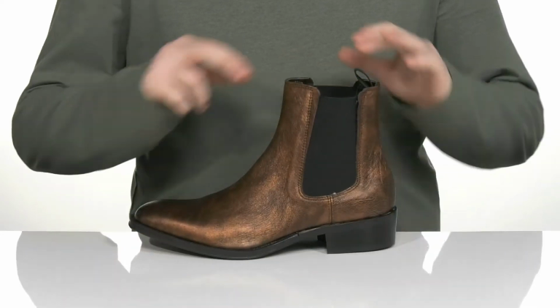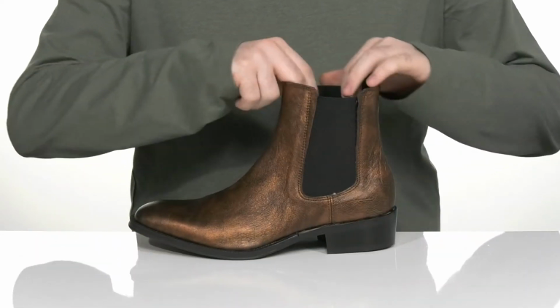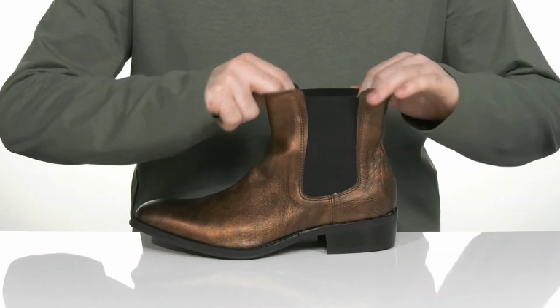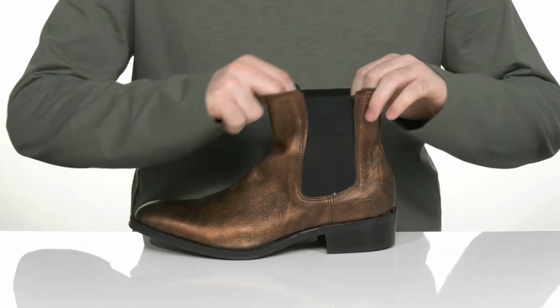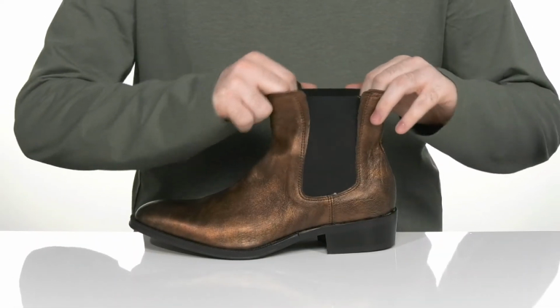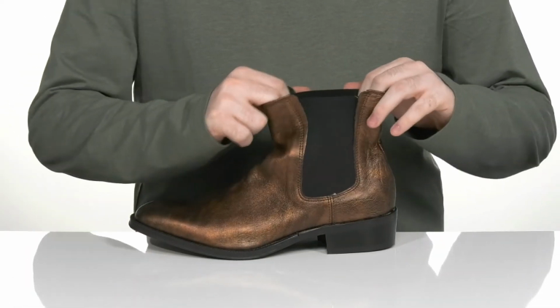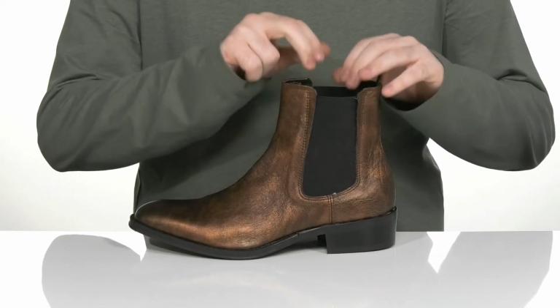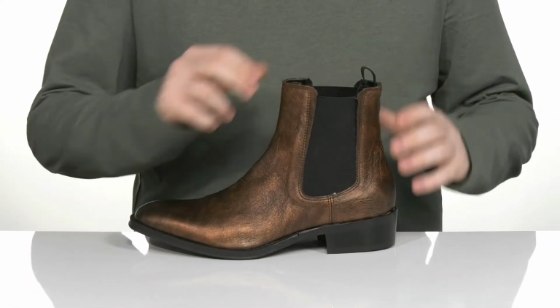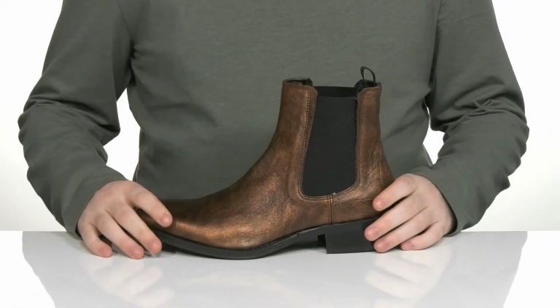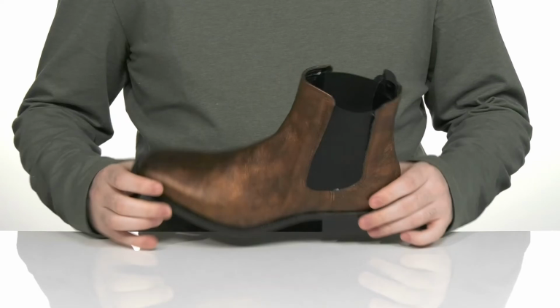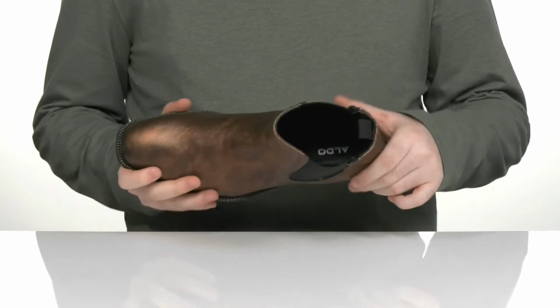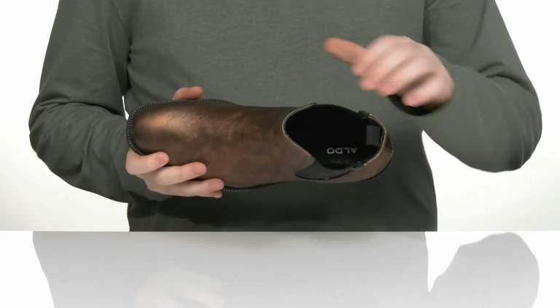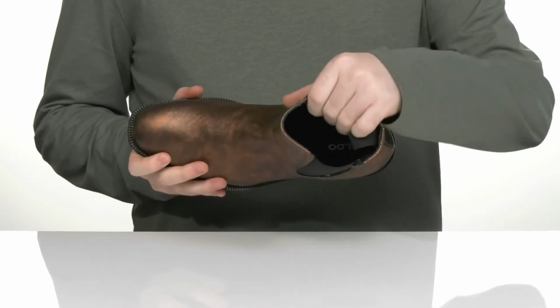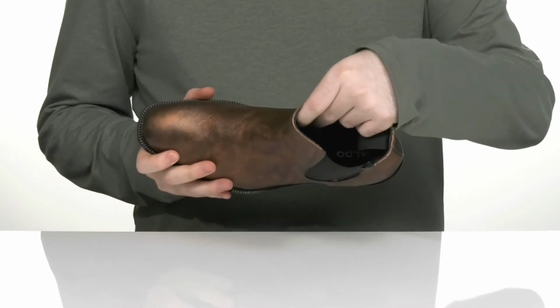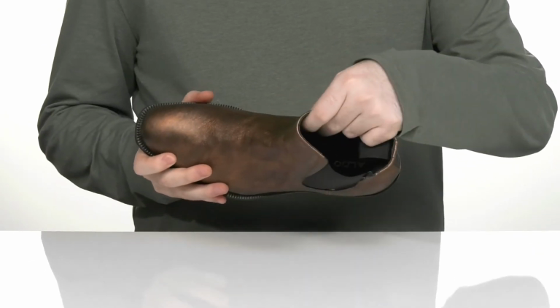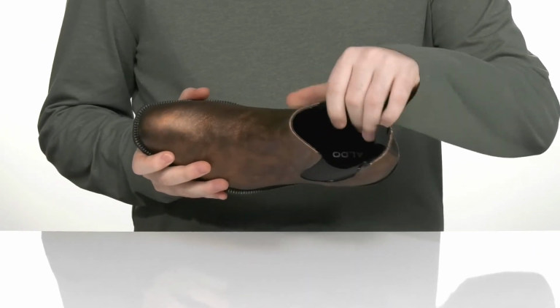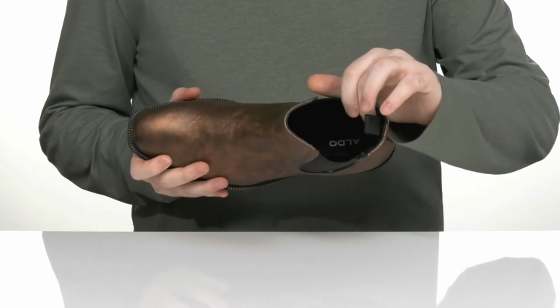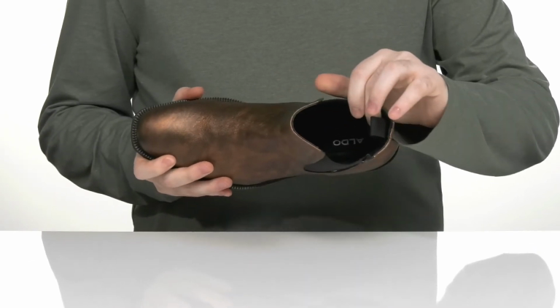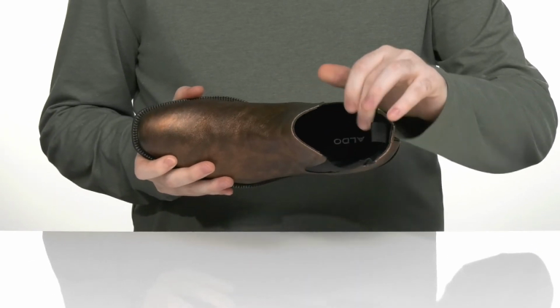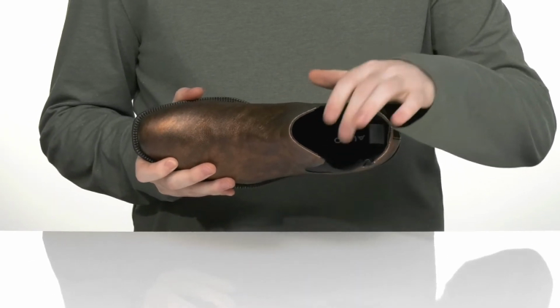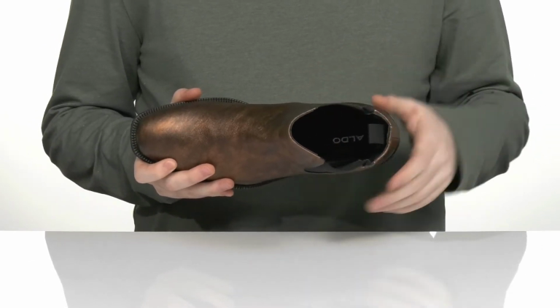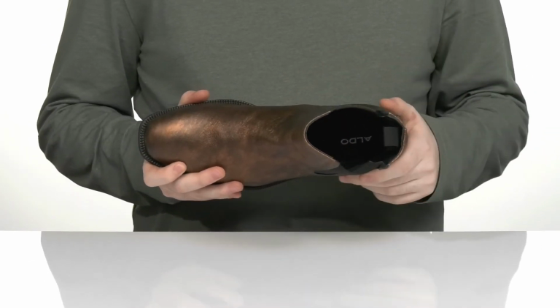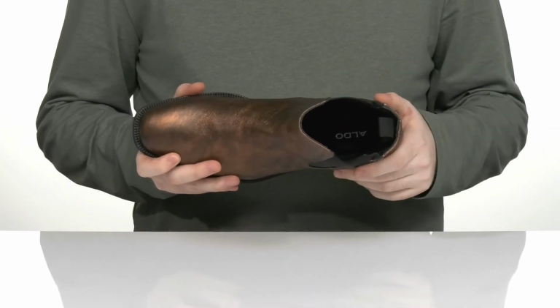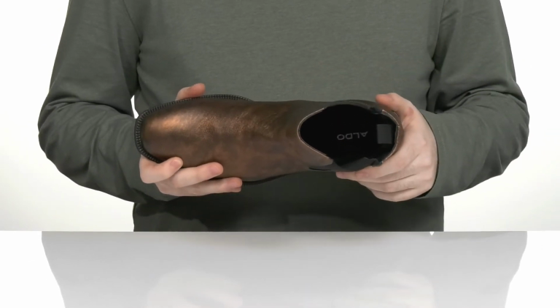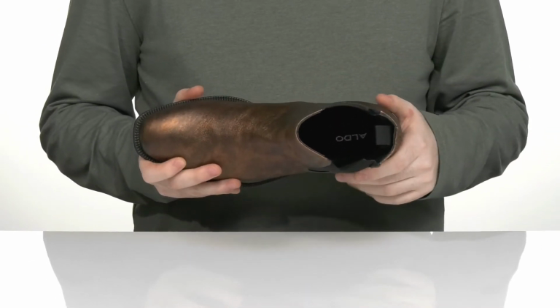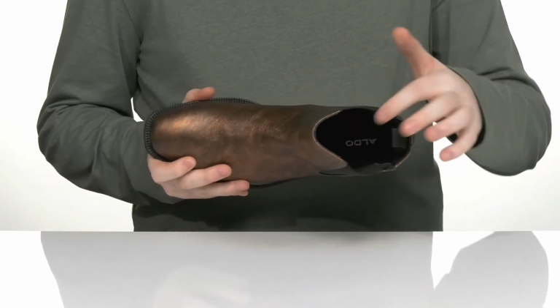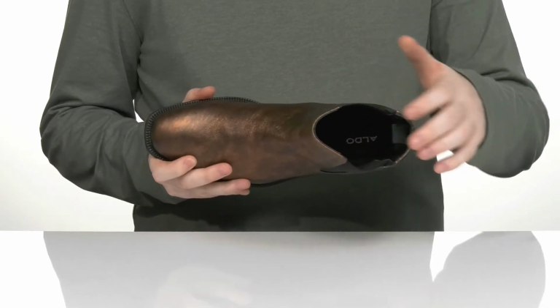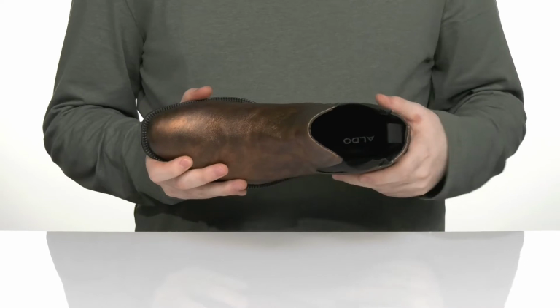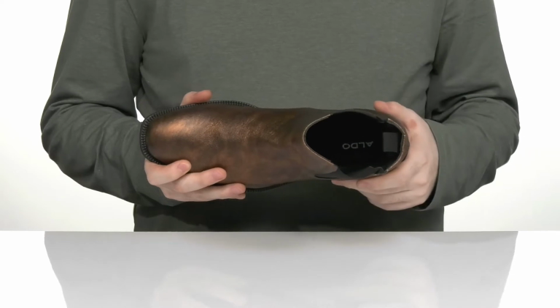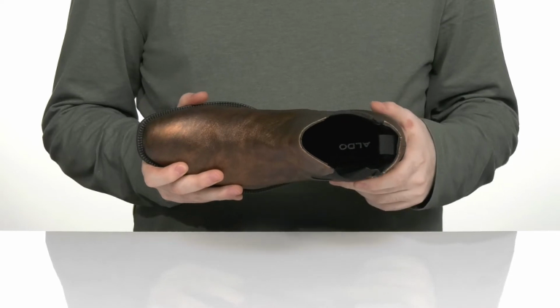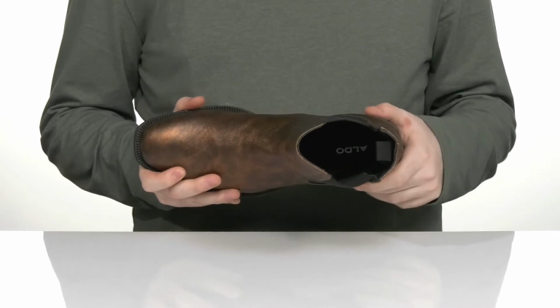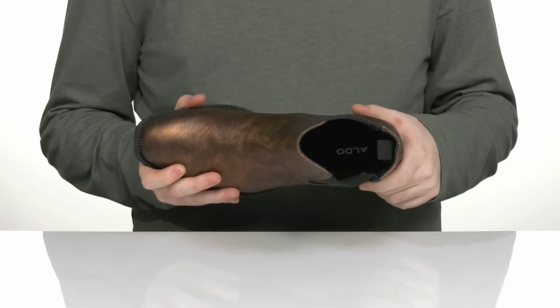There are dual gore panels so you can slip your foot in and out very easily. That lining is made with a soft textile to keep it breathable and cushiony, especially with that foam footbed down there in the bottom.